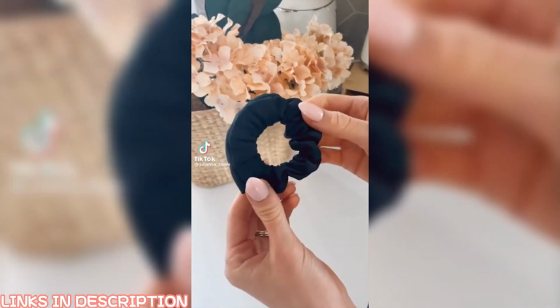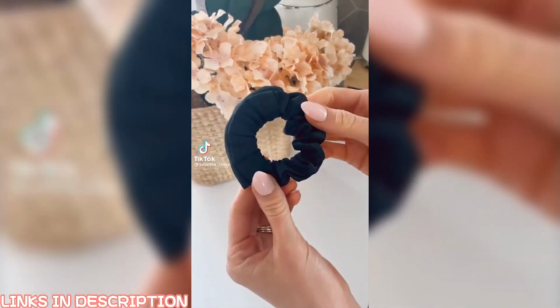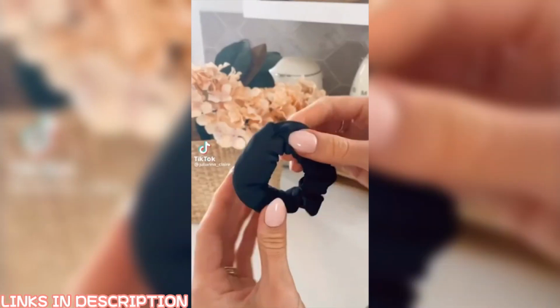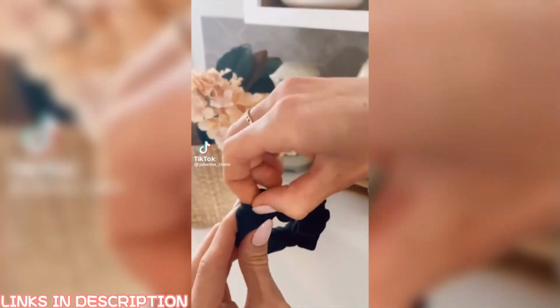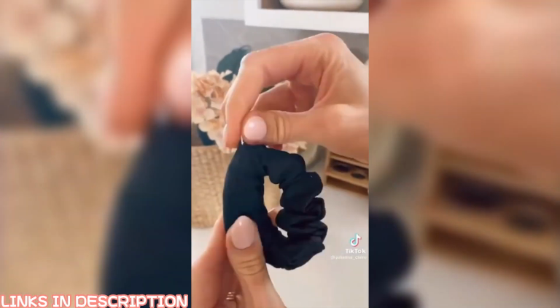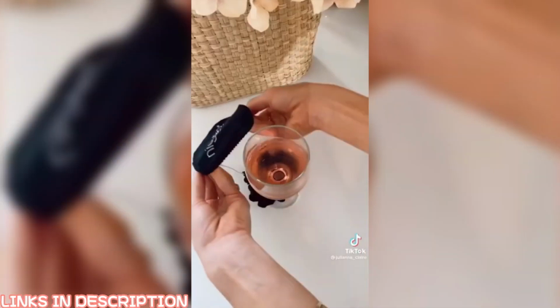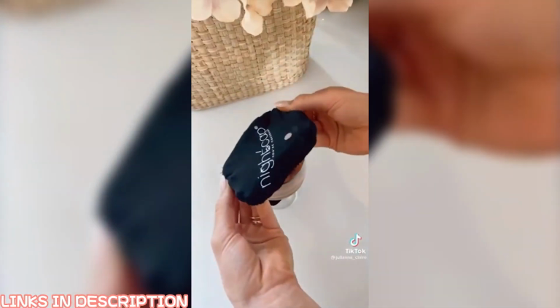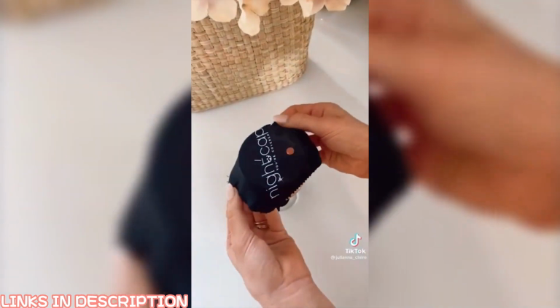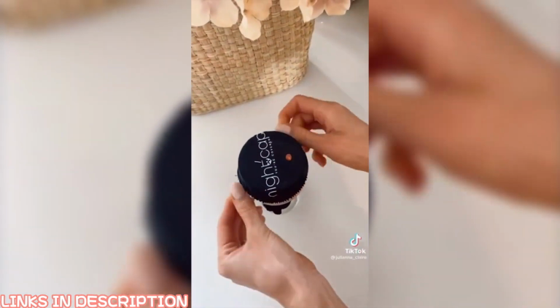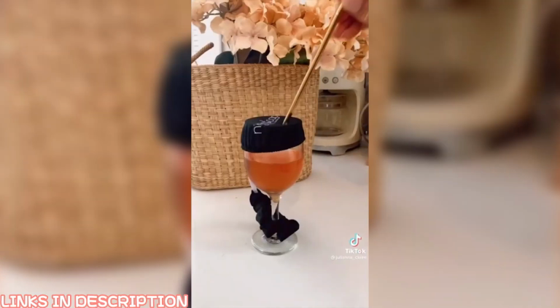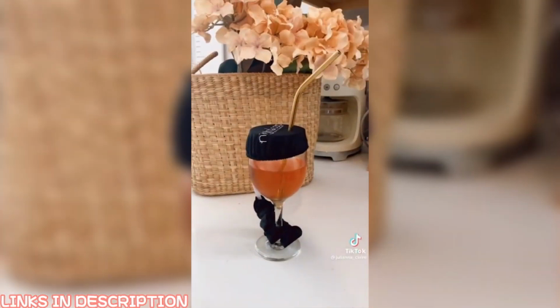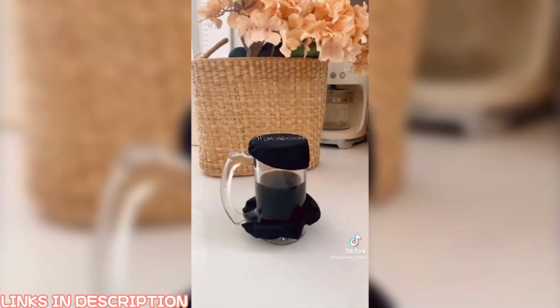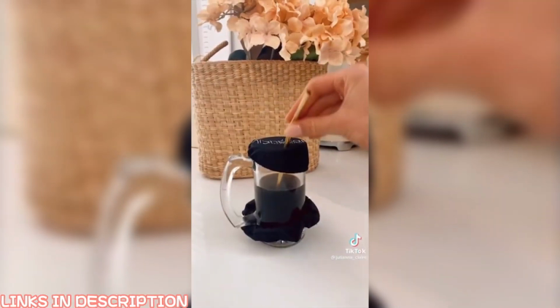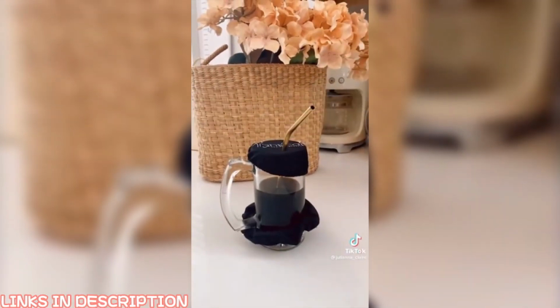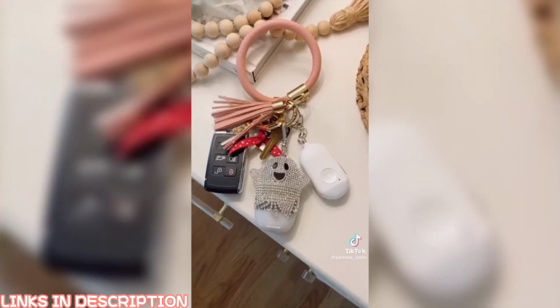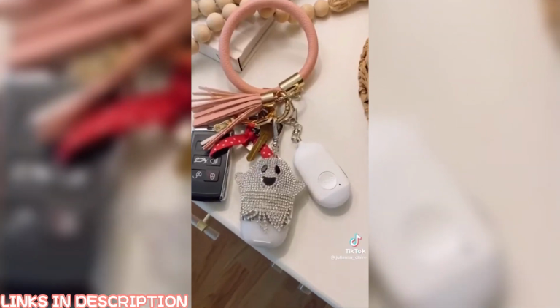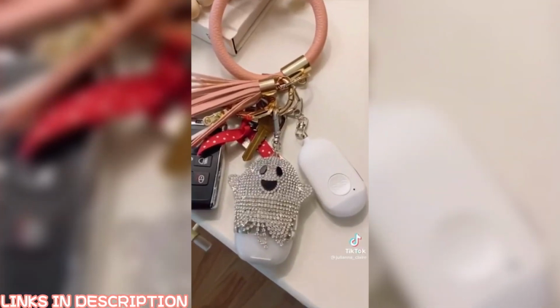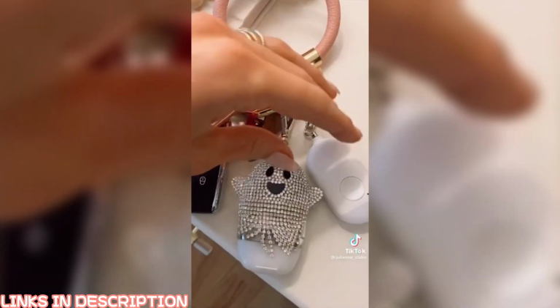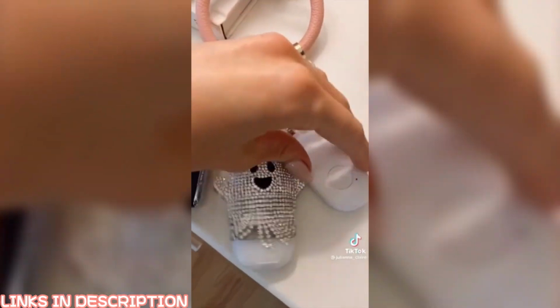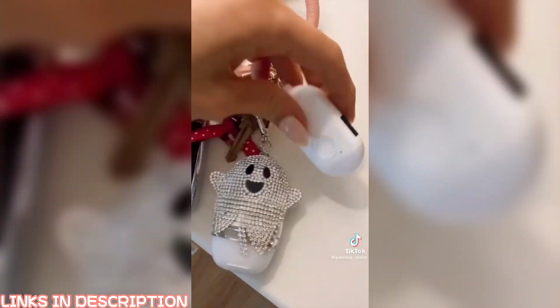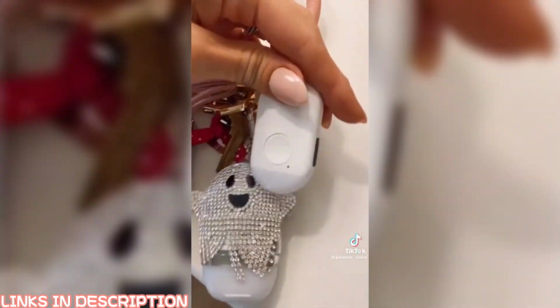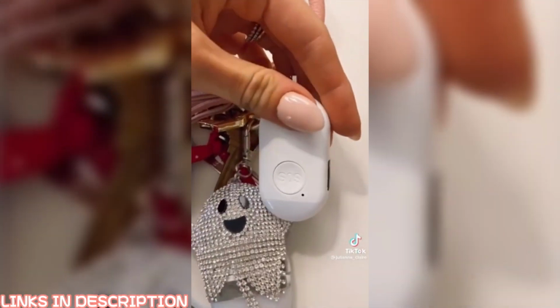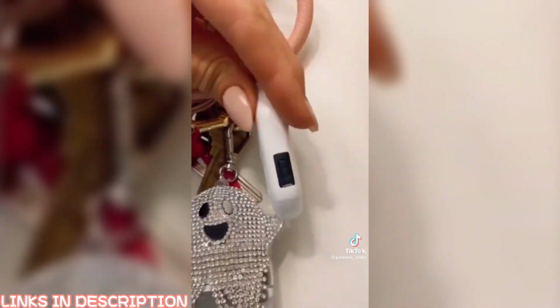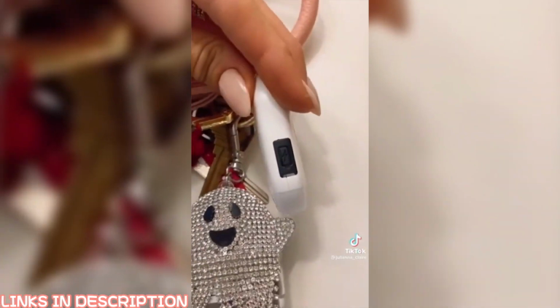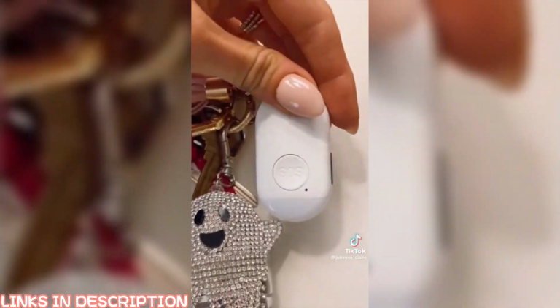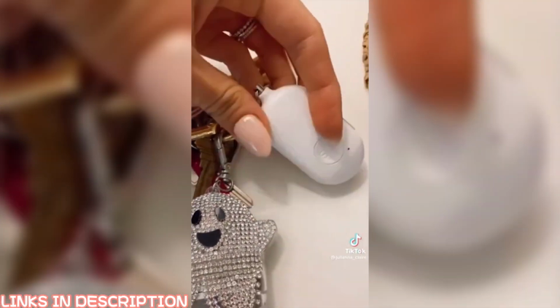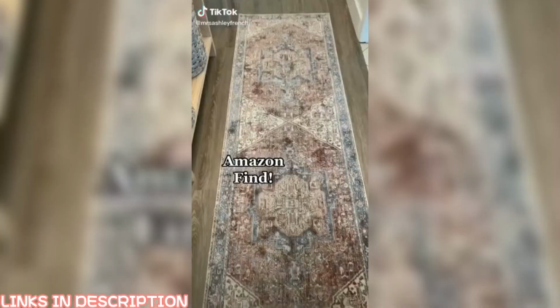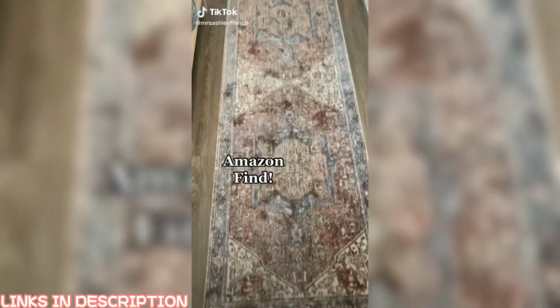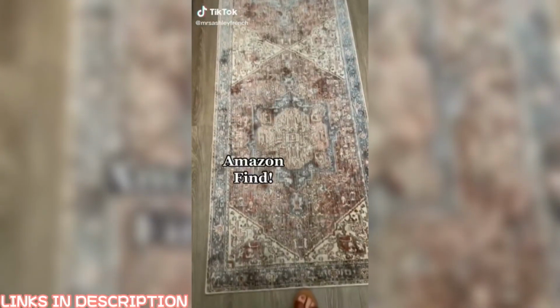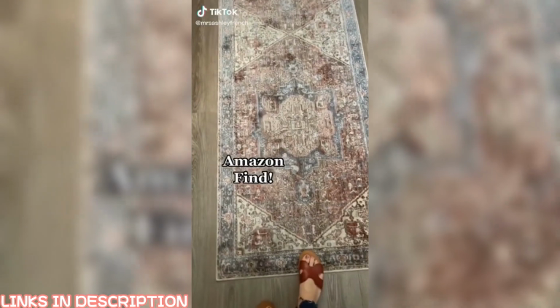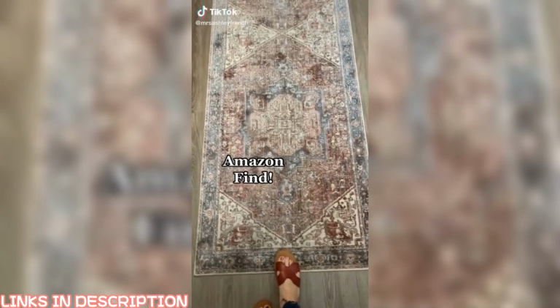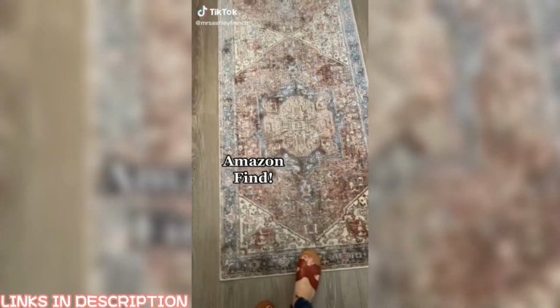It's so sad we even have to worry about this stuff, but here we are. This scrunchie can also be used to cover most cups and glasses to prevent anything from being dropped into your drink, and there's a slot to put your straw. This safety SOS alarm will also send a real-time GPS location to your emergency contacts when pushed.